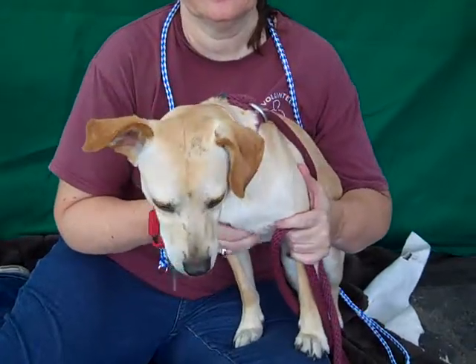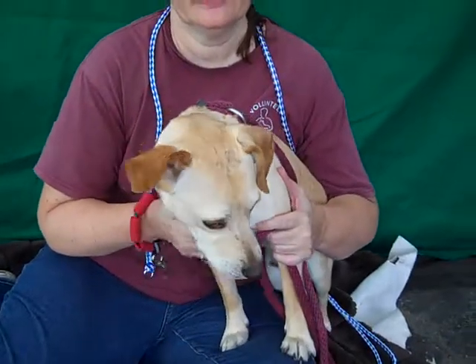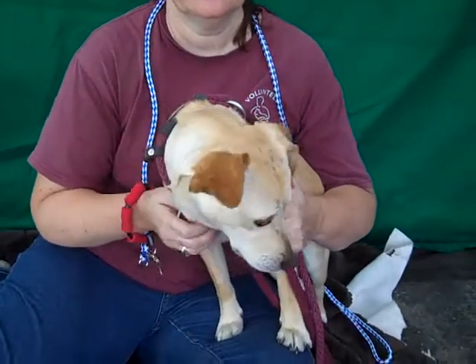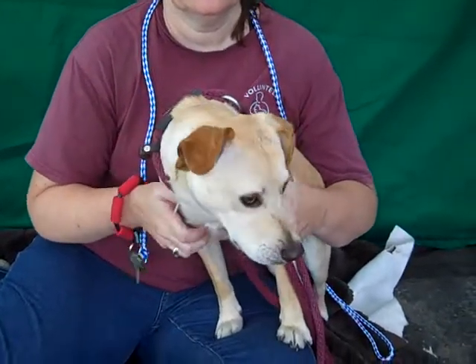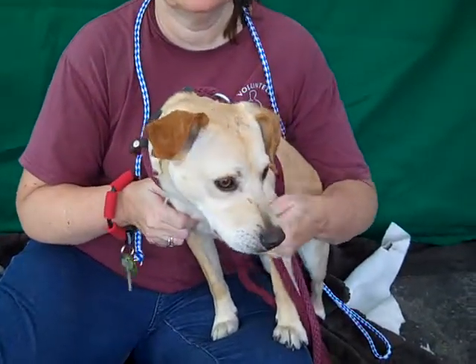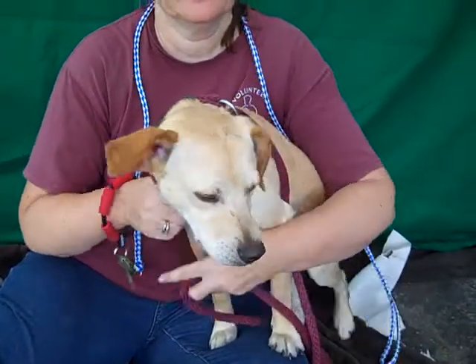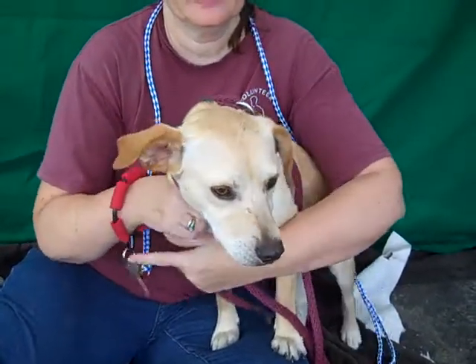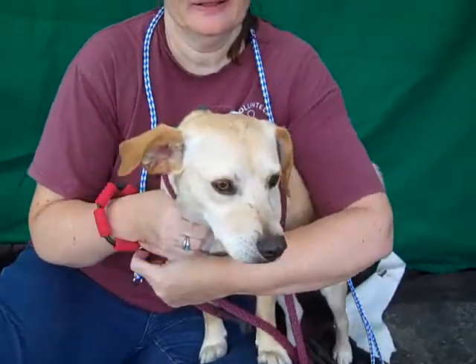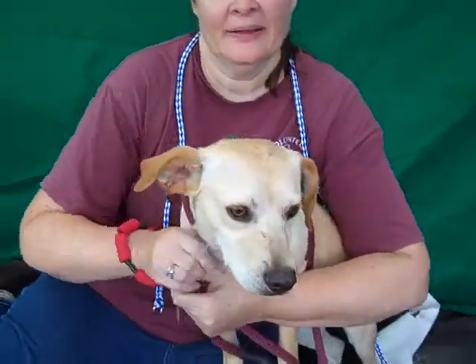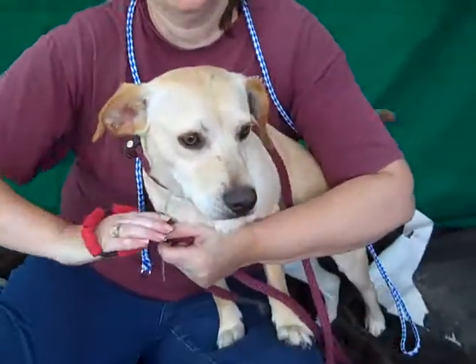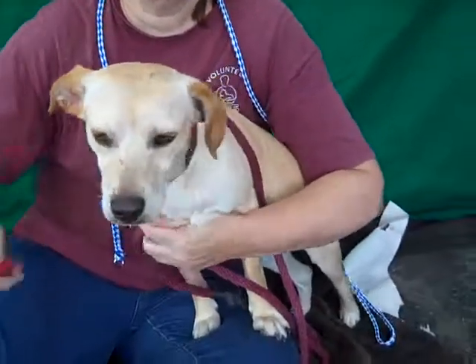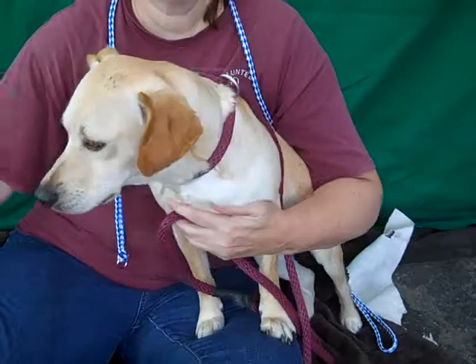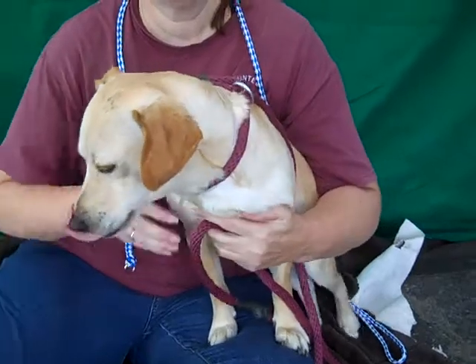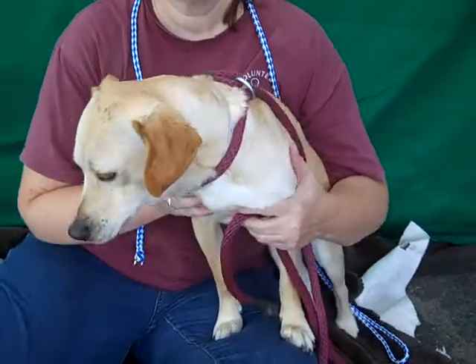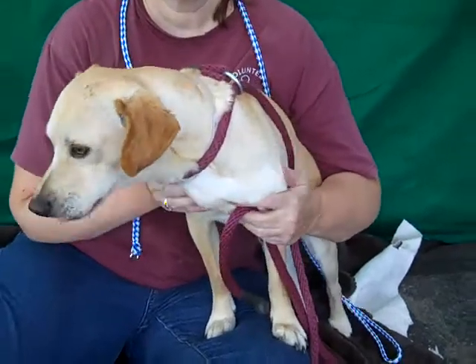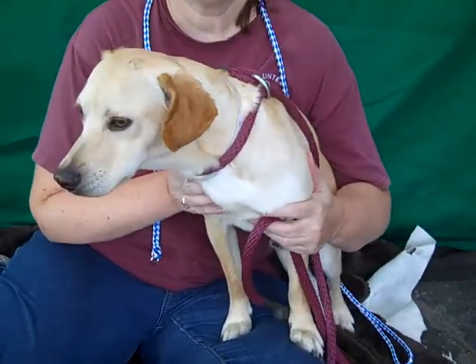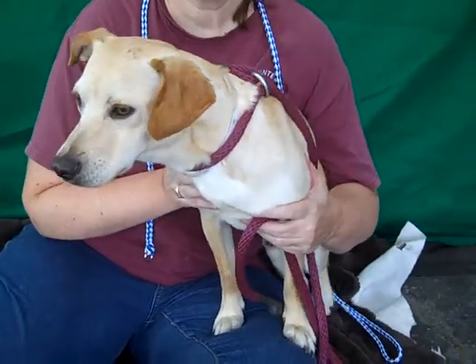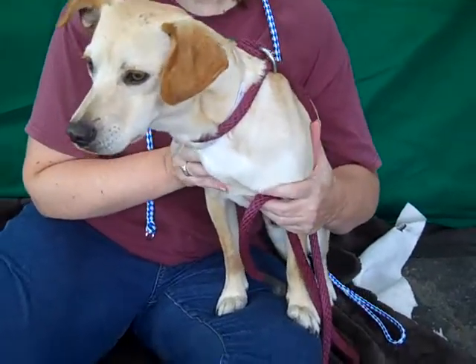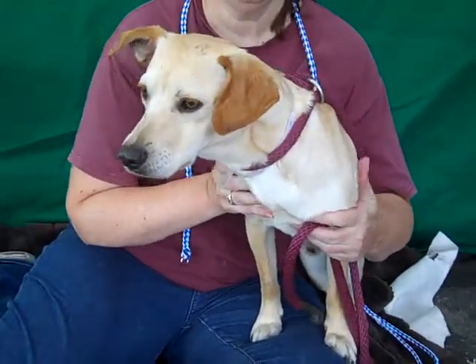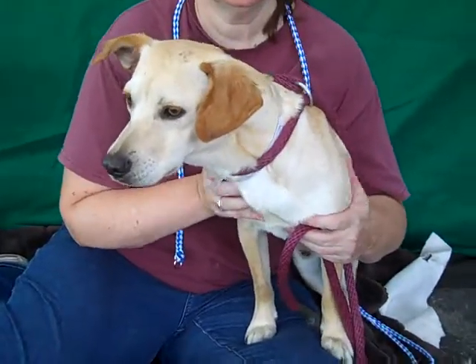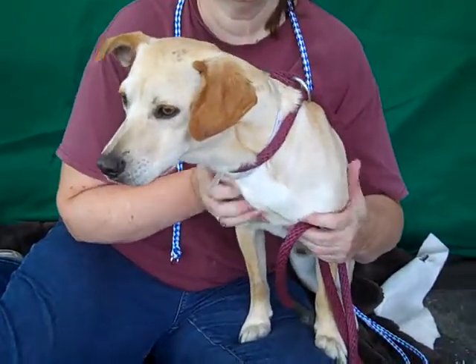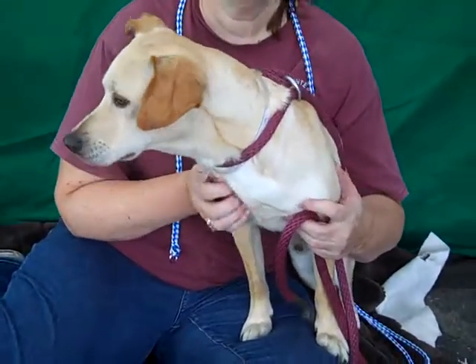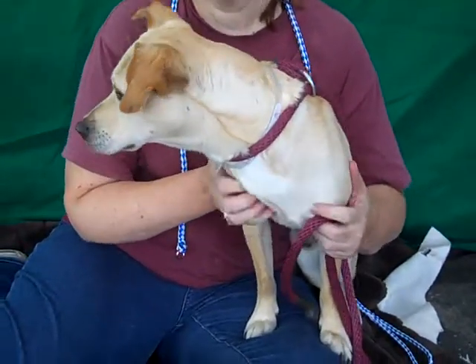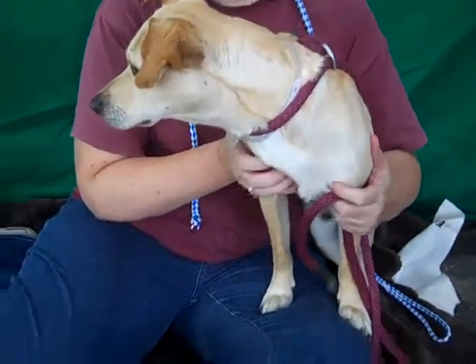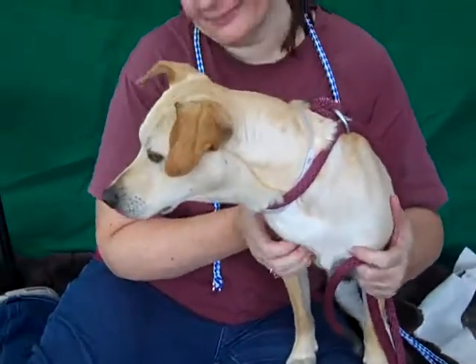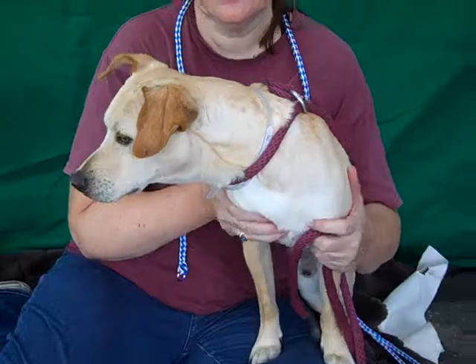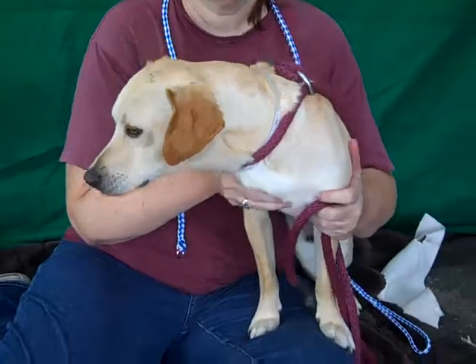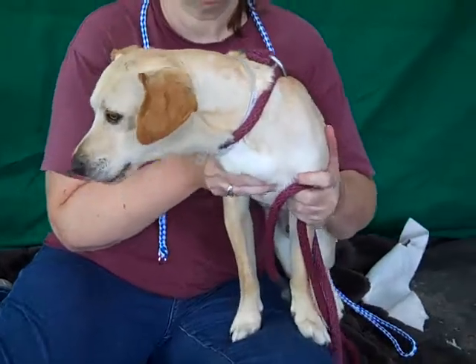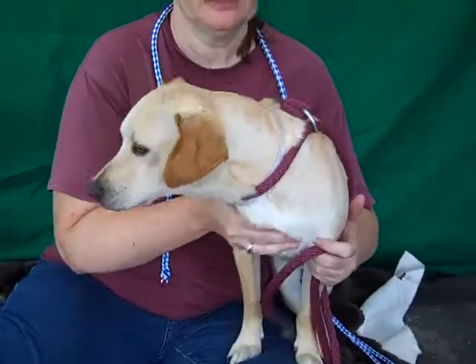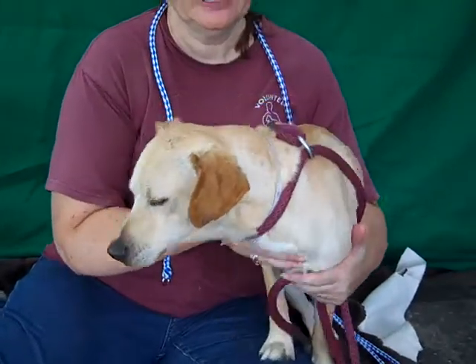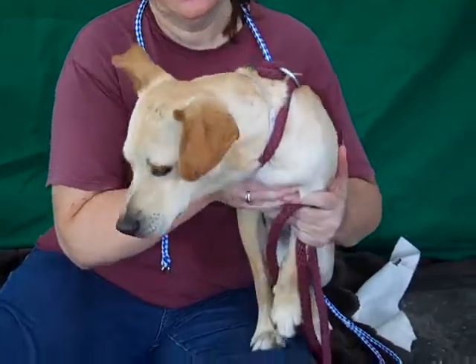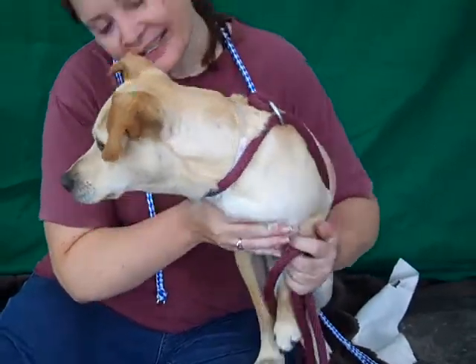He looks just like a Labrador, but he only weighs 22 pounds. So he's got something else mixed in there, maybe Jack Russell or a Parson Russell Terrier along with a lab. But he's definitely got lab features, and this is a sweet puppy.